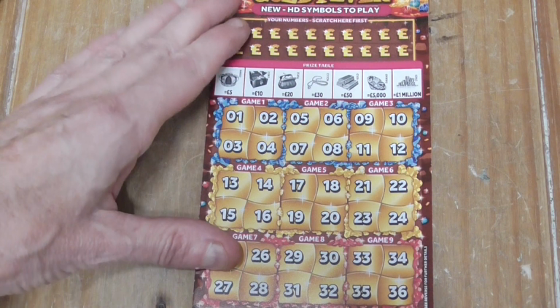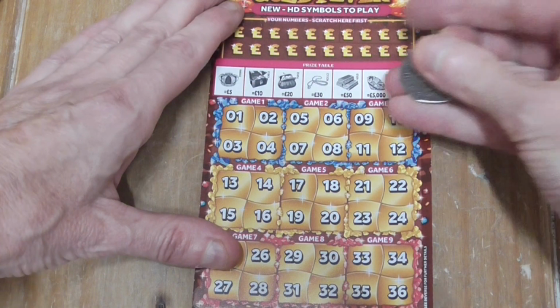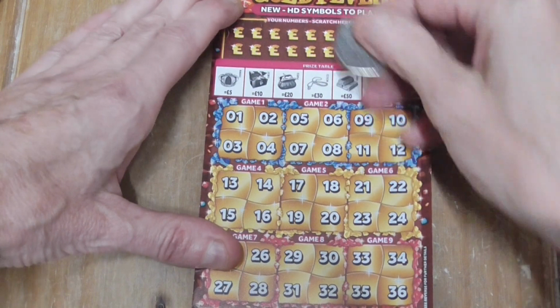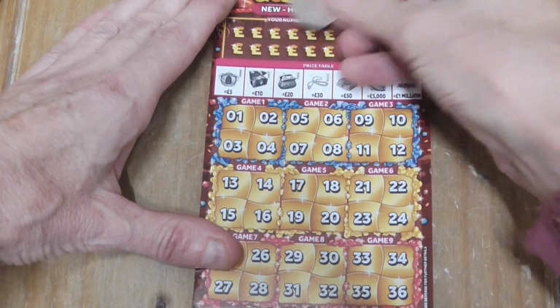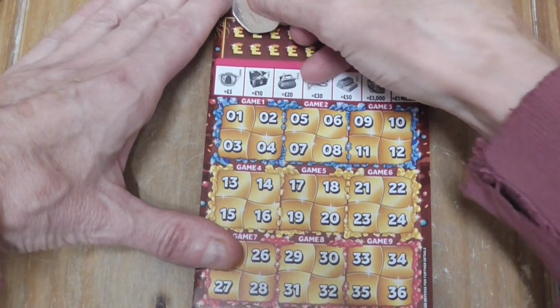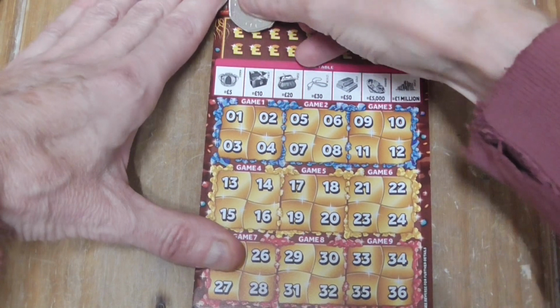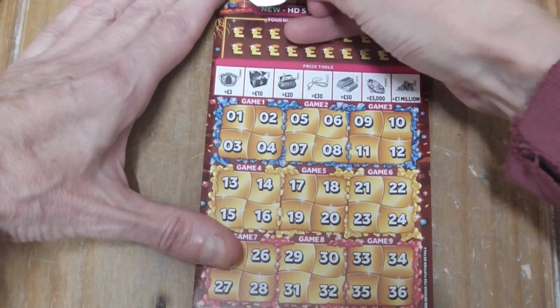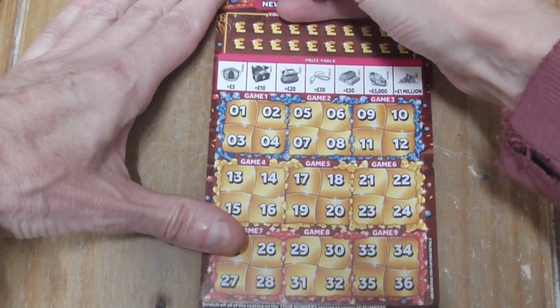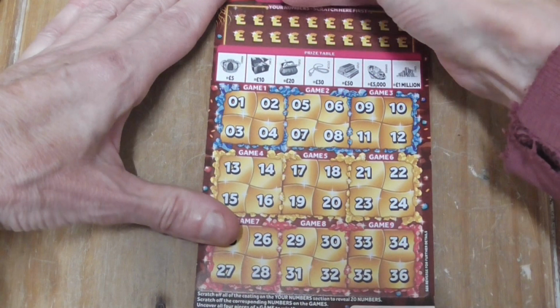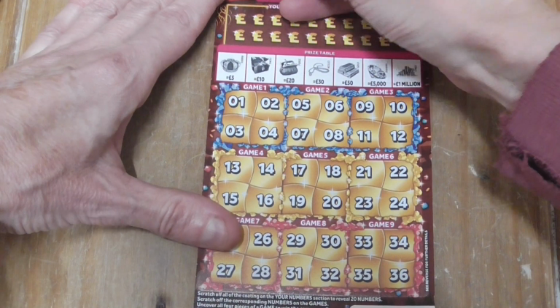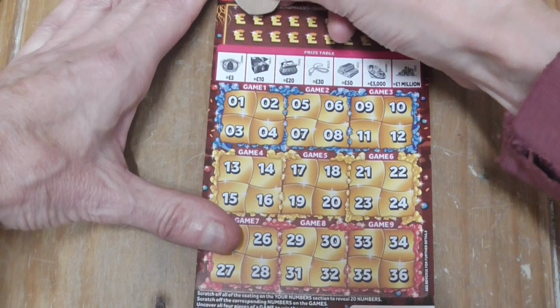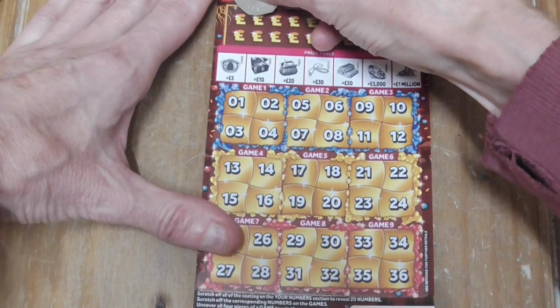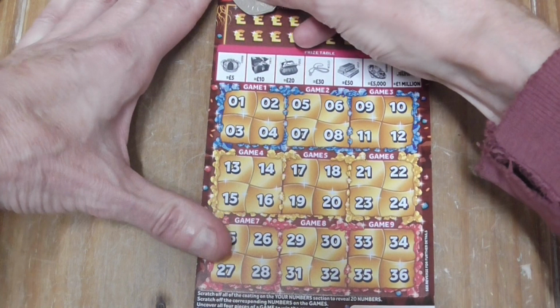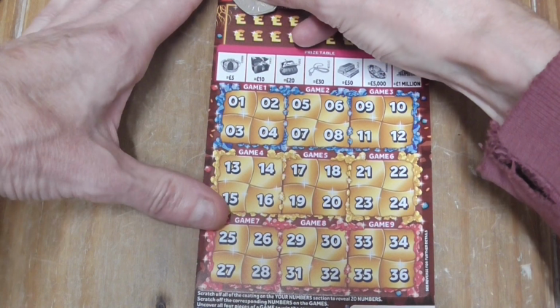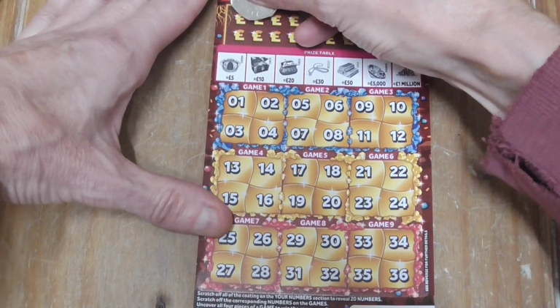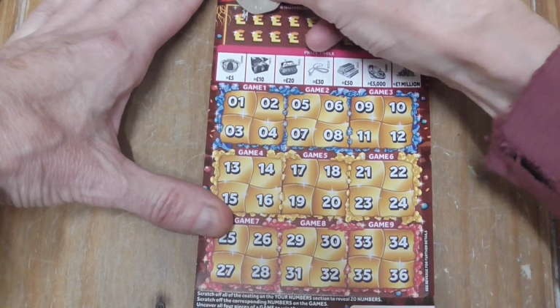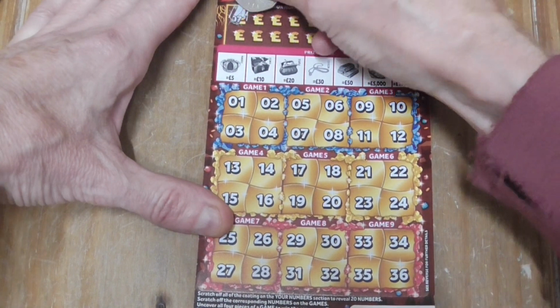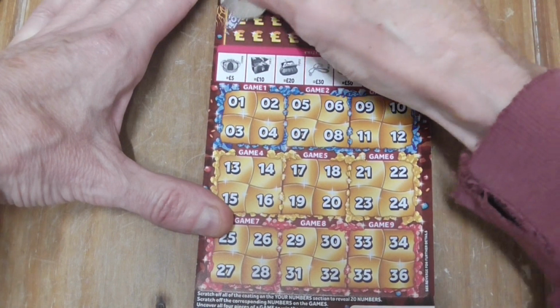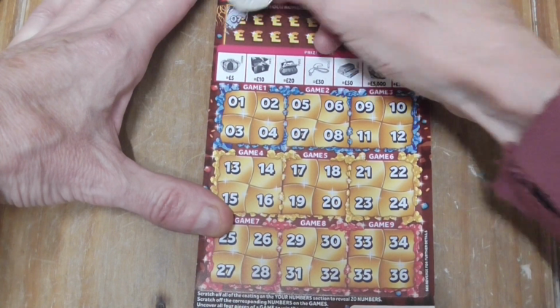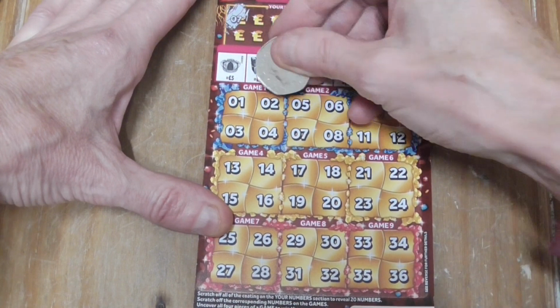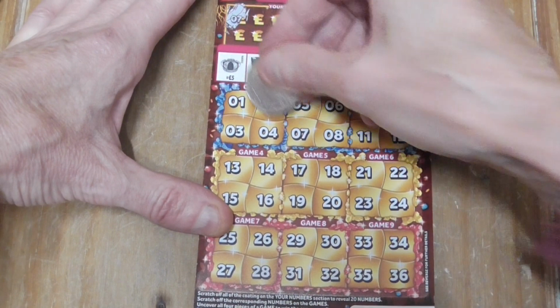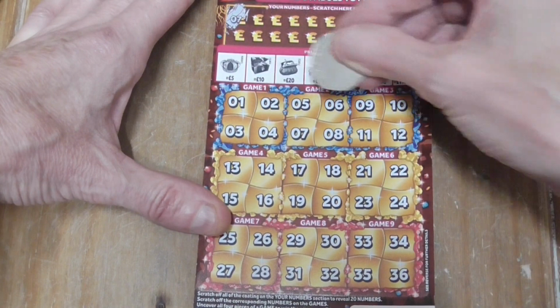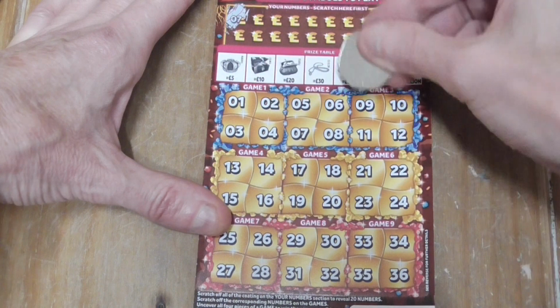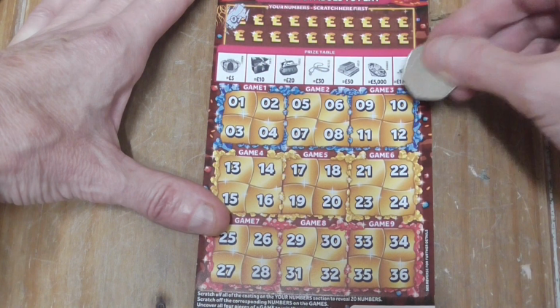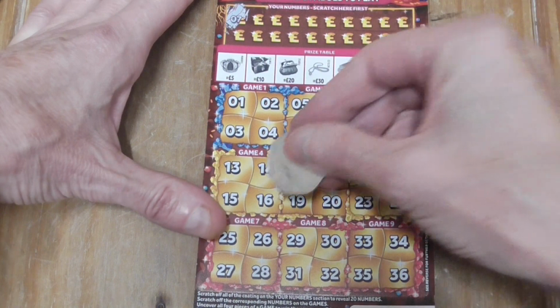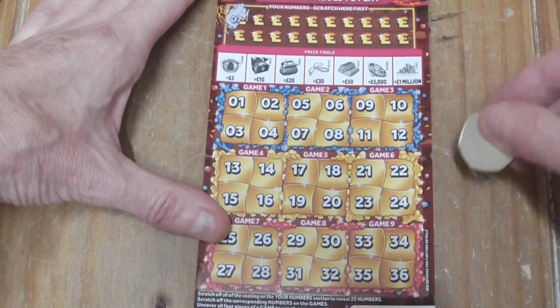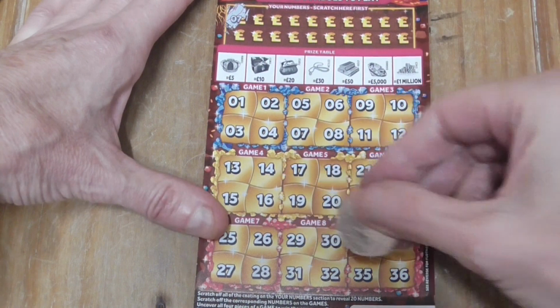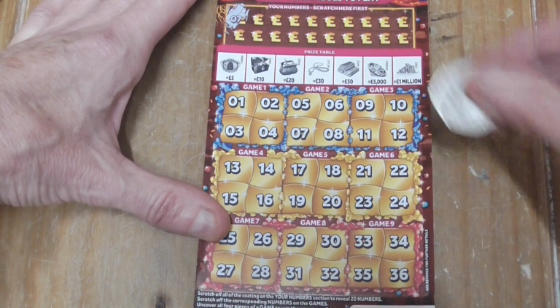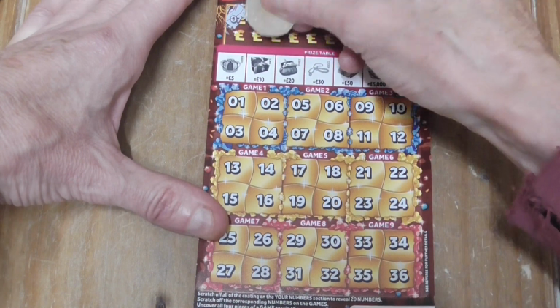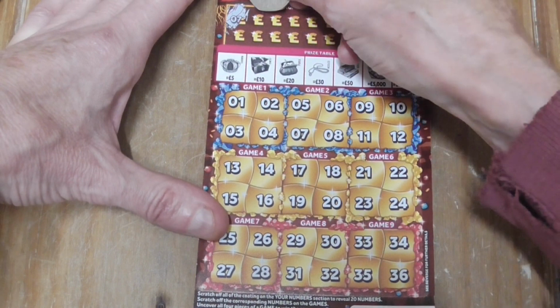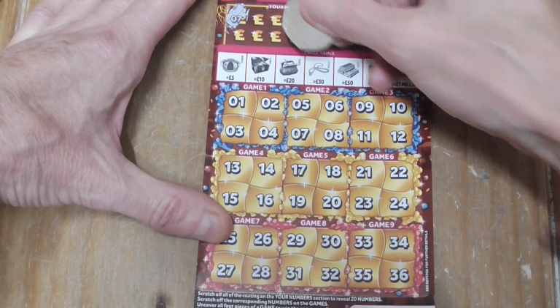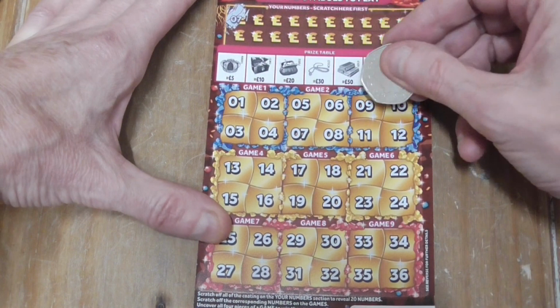Similar to bingo, you just get the blocks — game 1, 2, 3, 4, 5, 6, 7, 8, 9. Number 7.